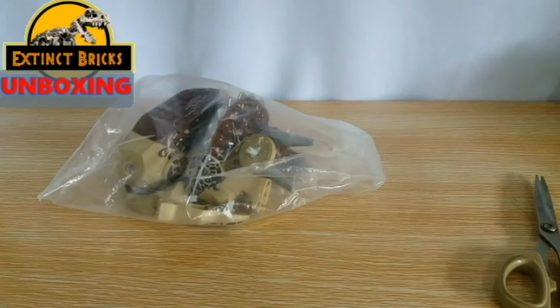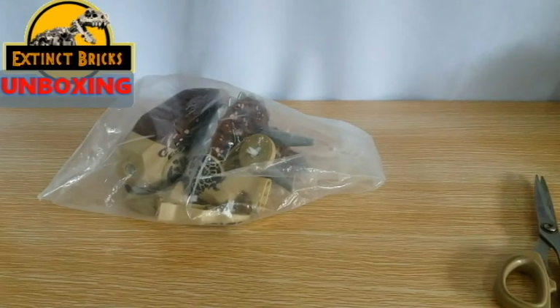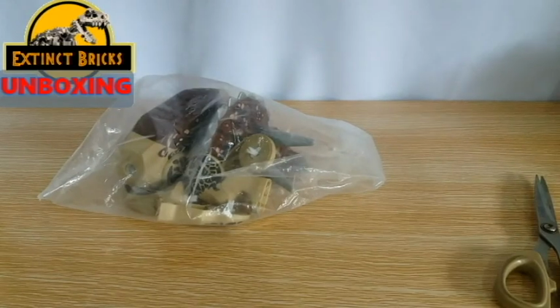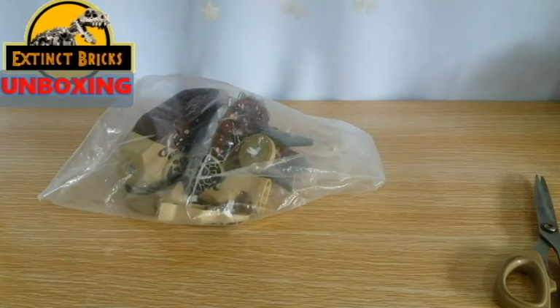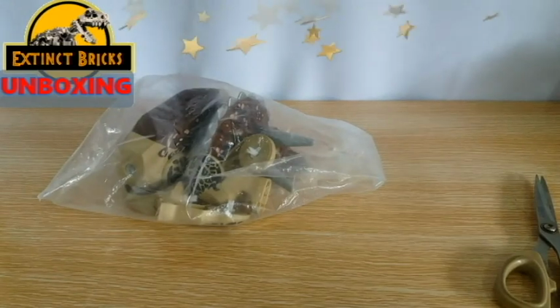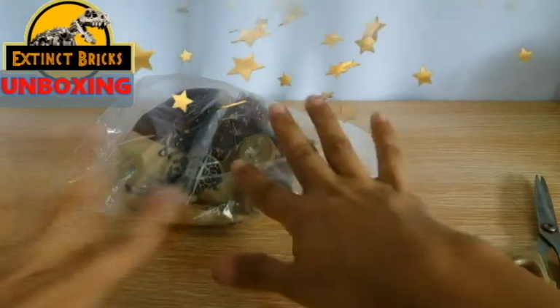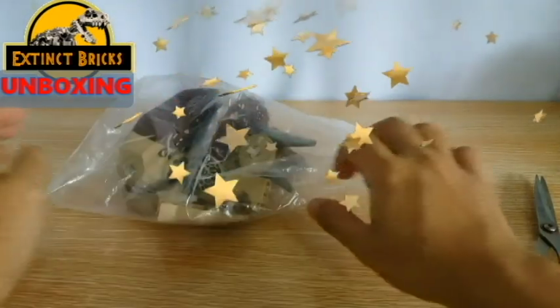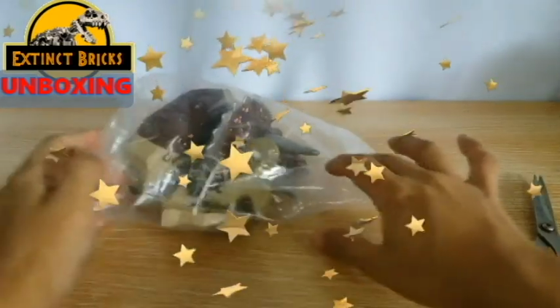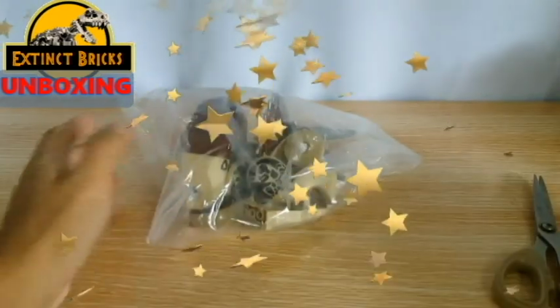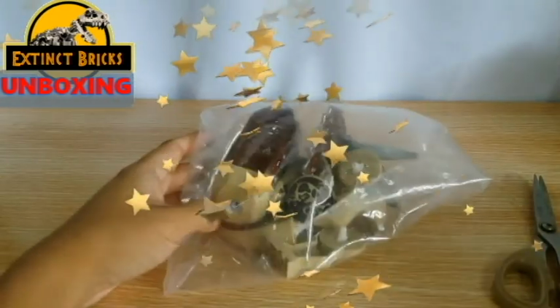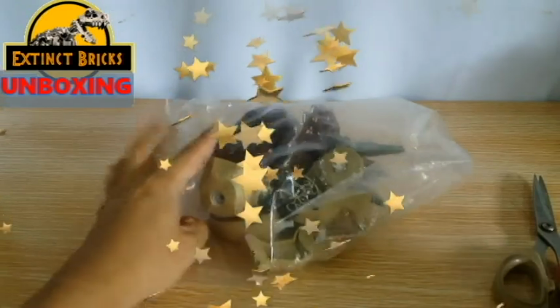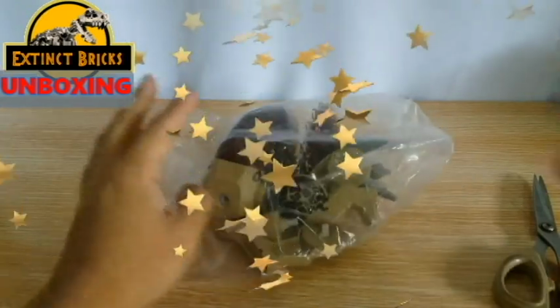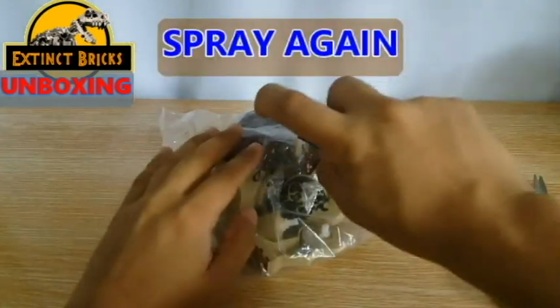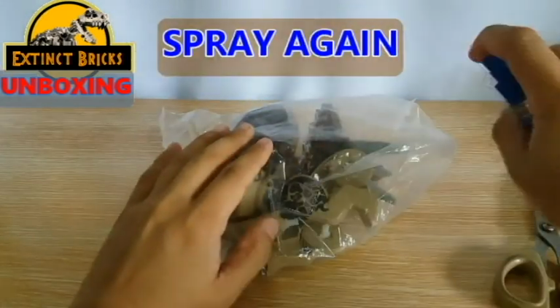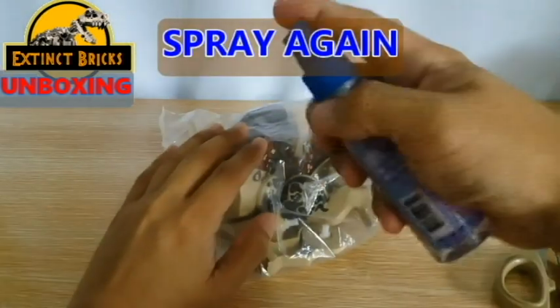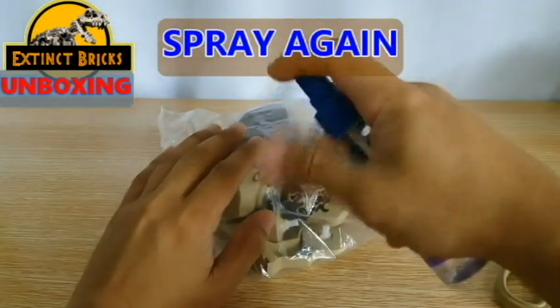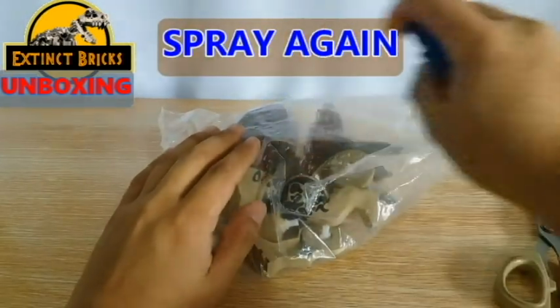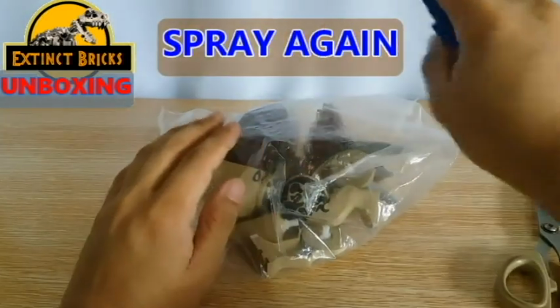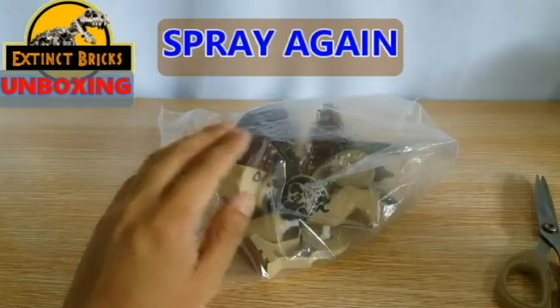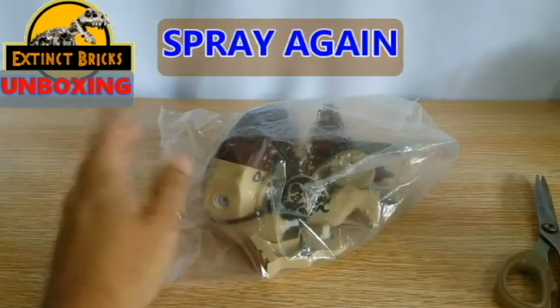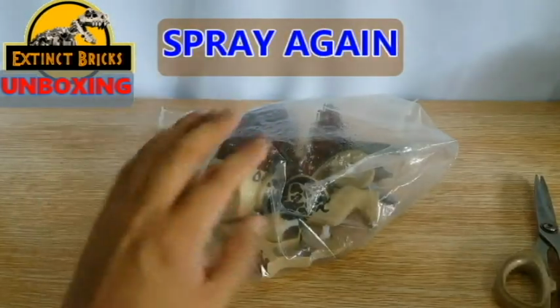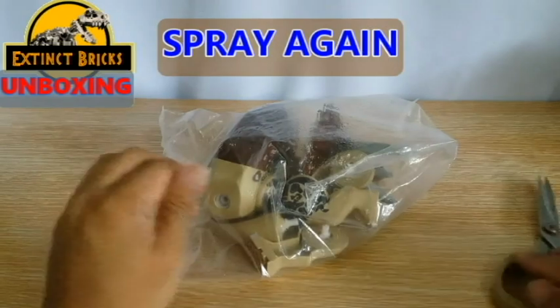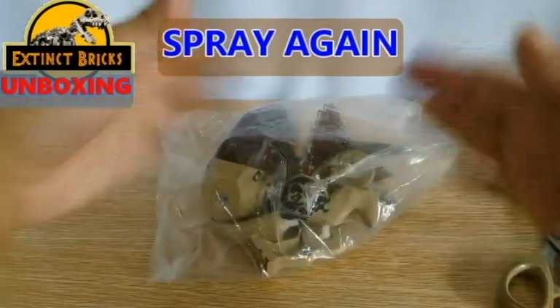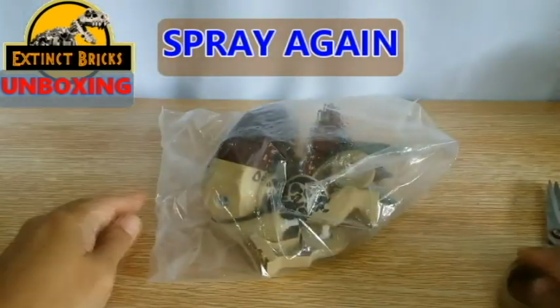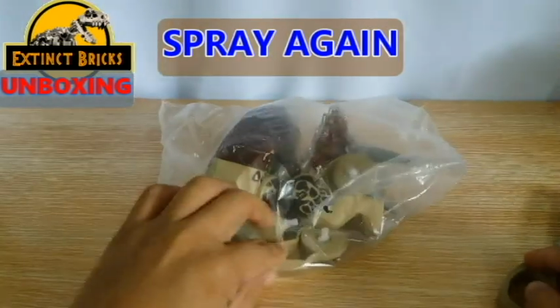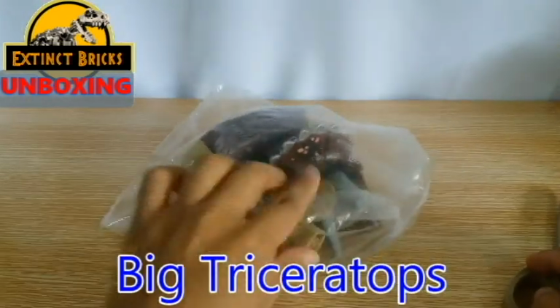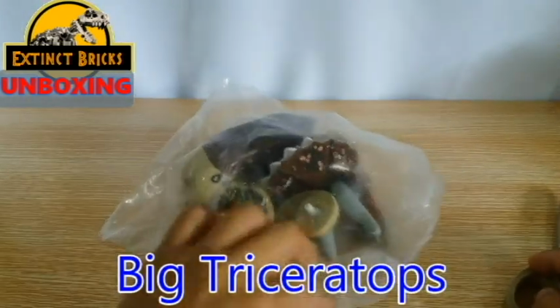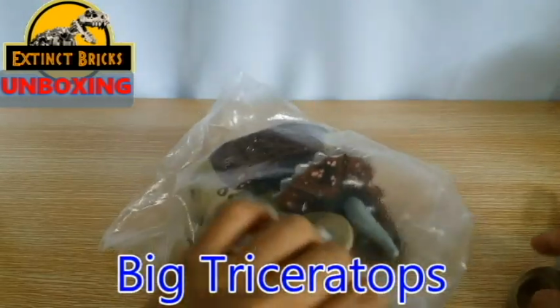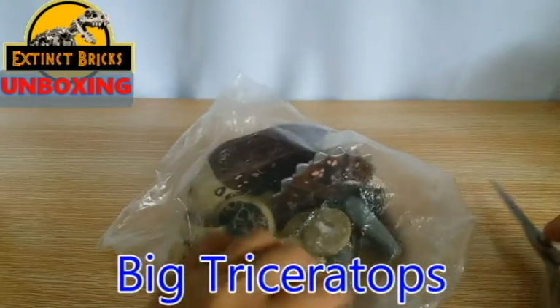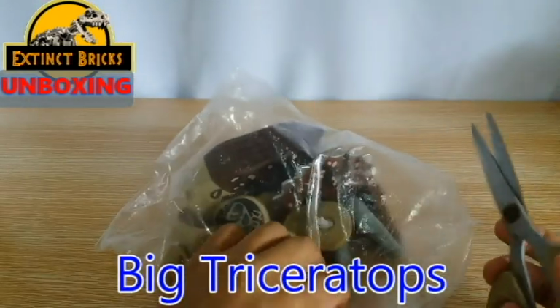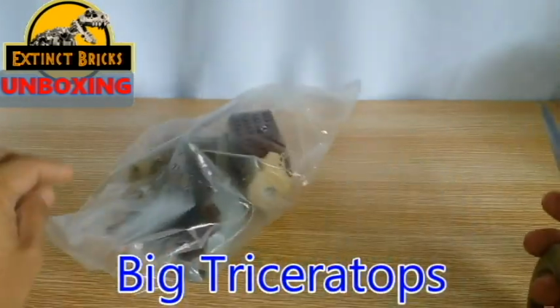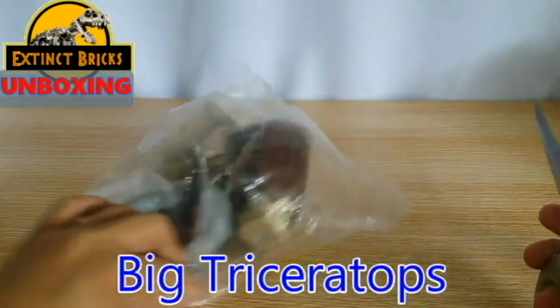Anyway, so we have the package open and we have here one piece — one figure — for a big triceratops. Yay! So before we even touch it, let's spray some more alcohol again, and then let's open the package.